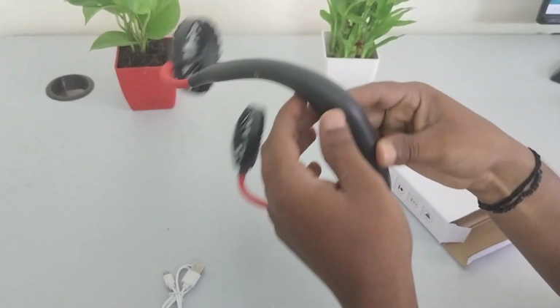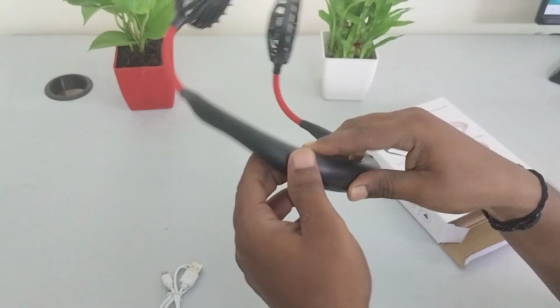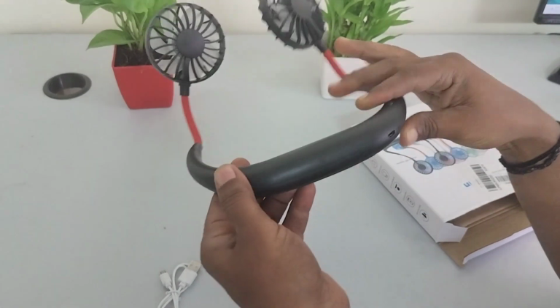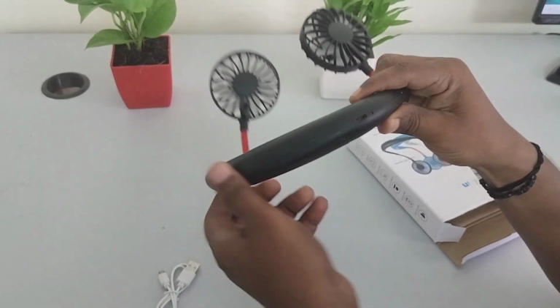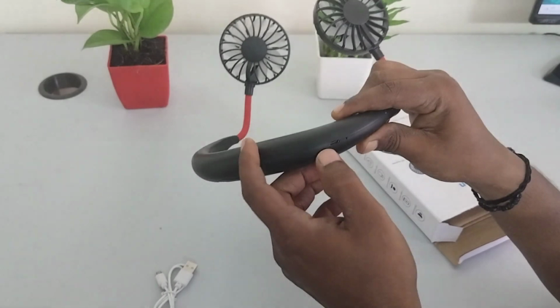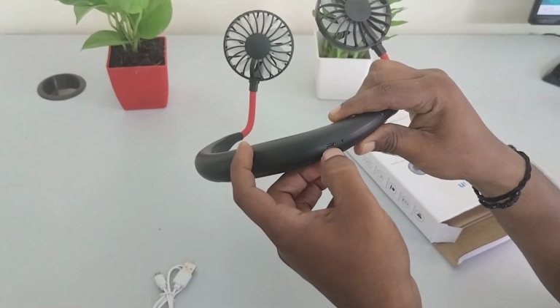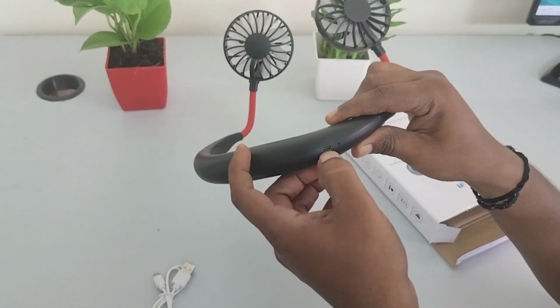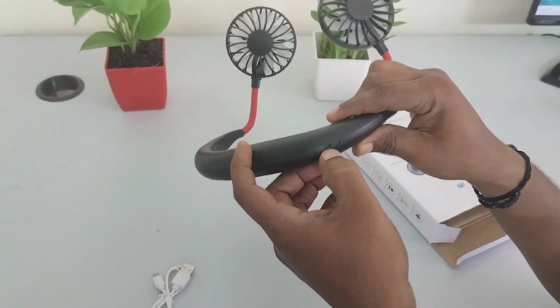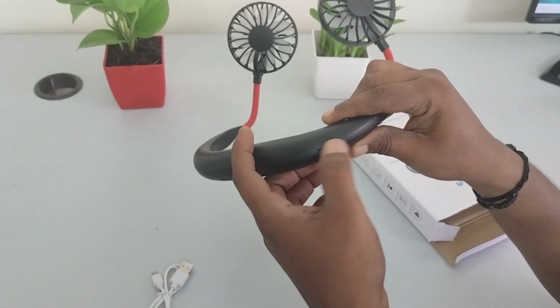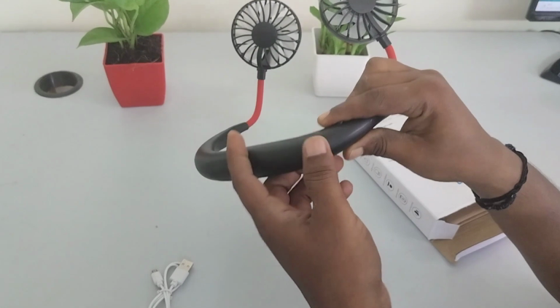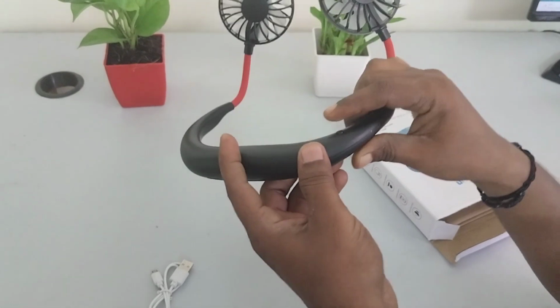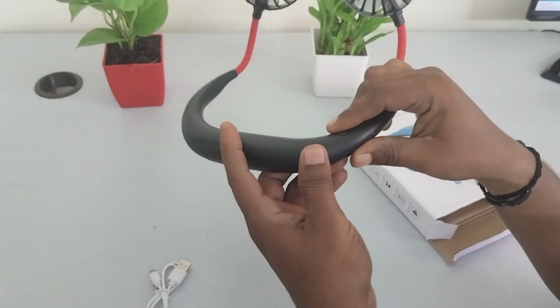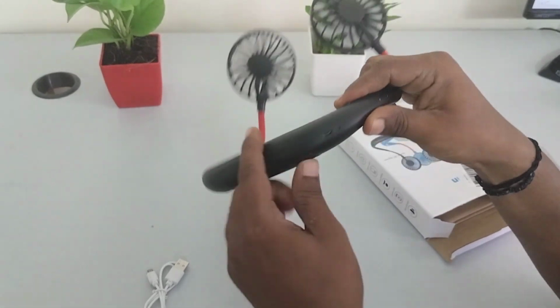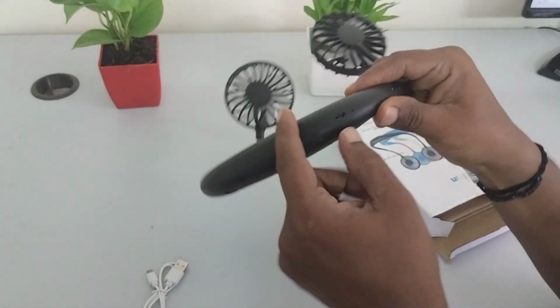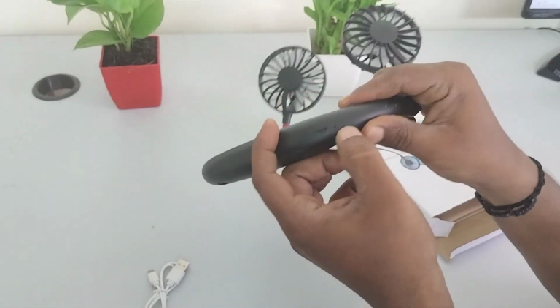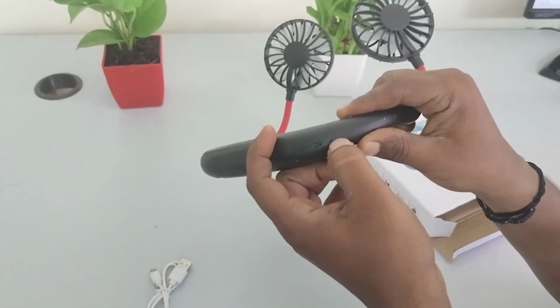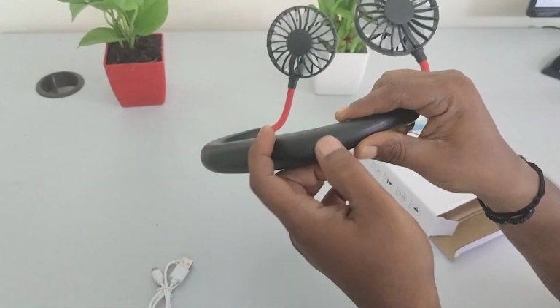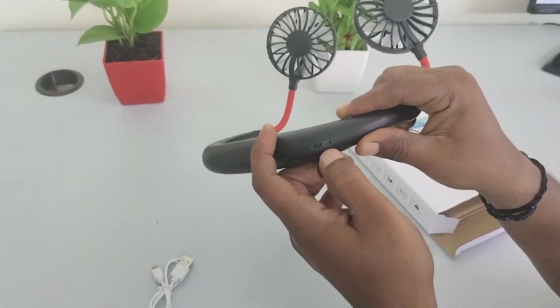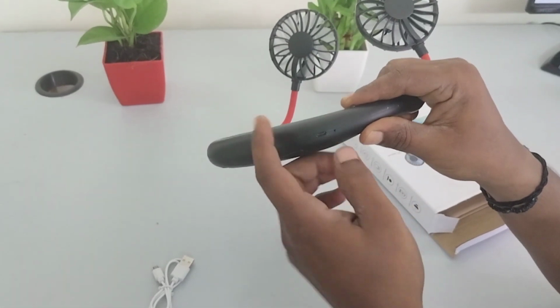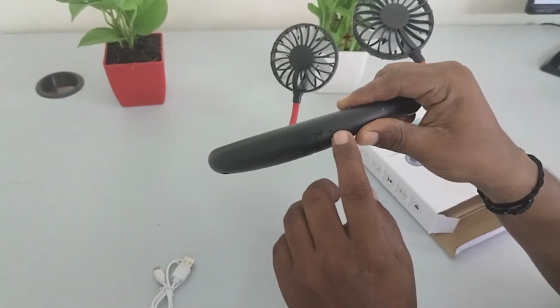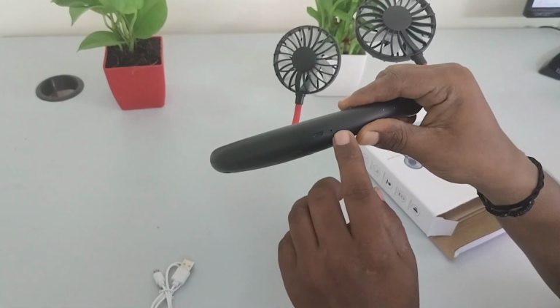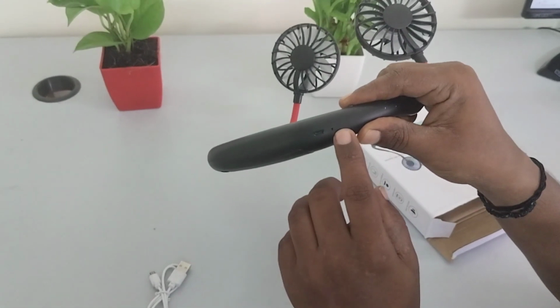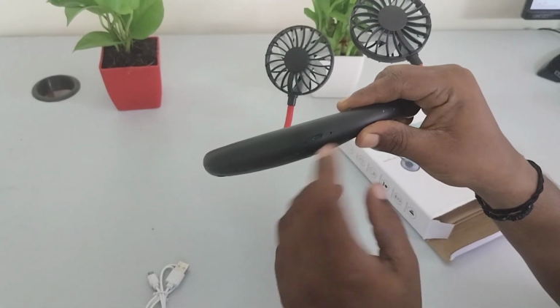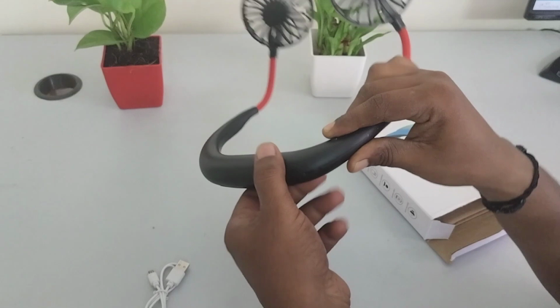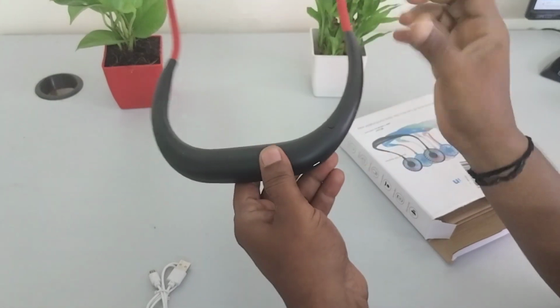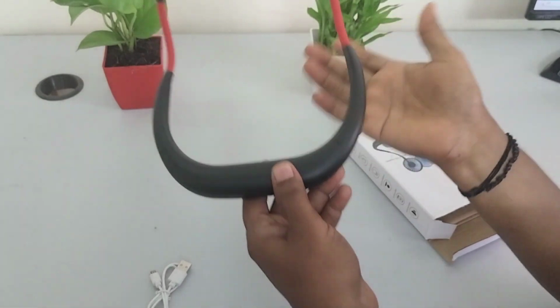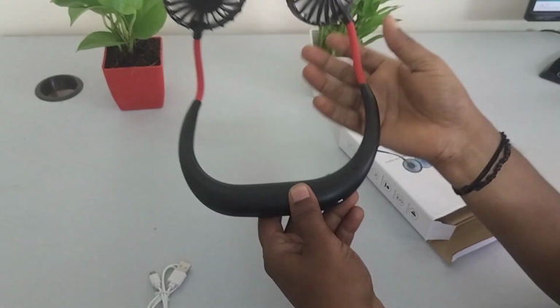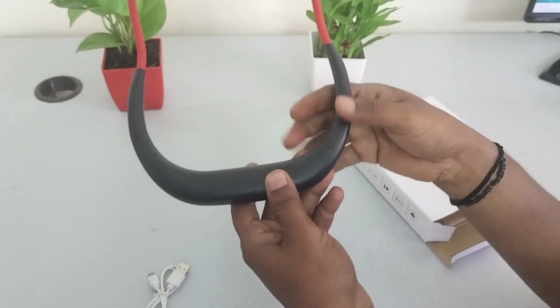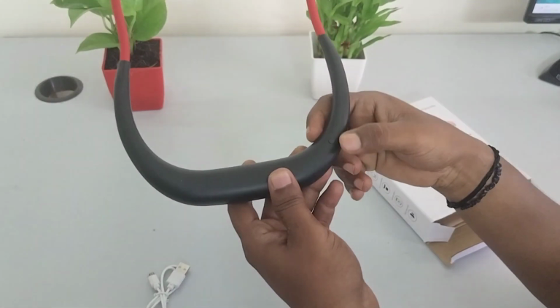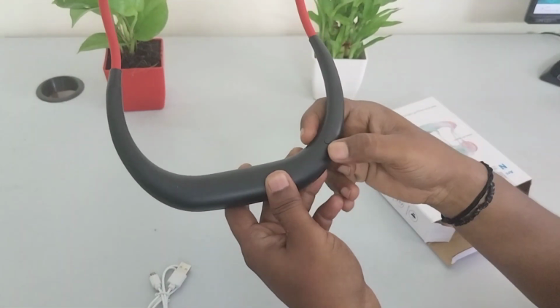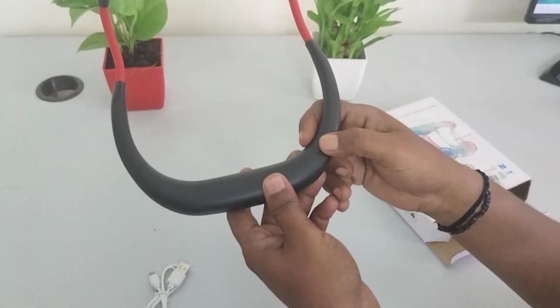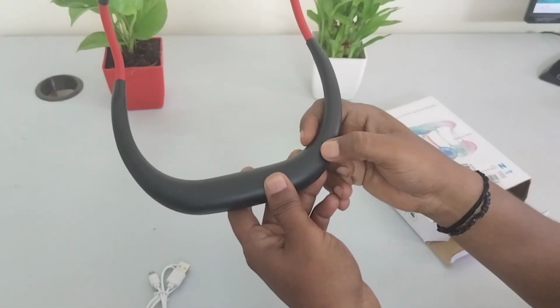This is the charging port — the micro USB port. If you charge it, you can see a red light indicator. This is the cool light. It has 3 modes.